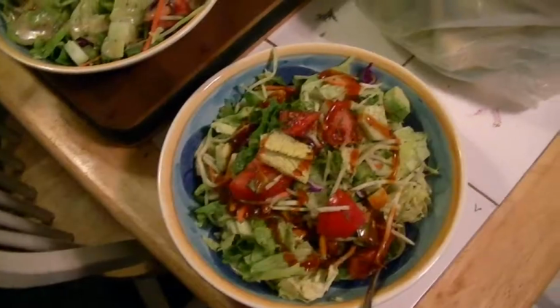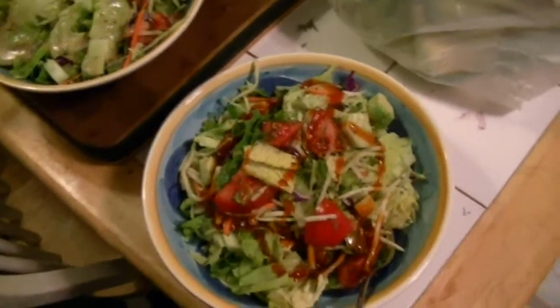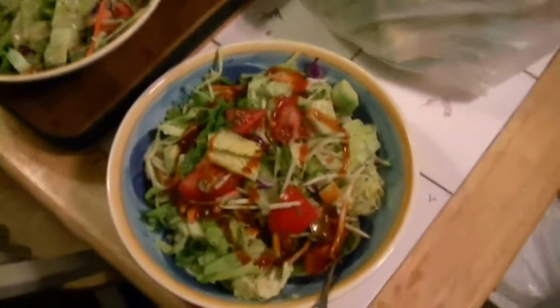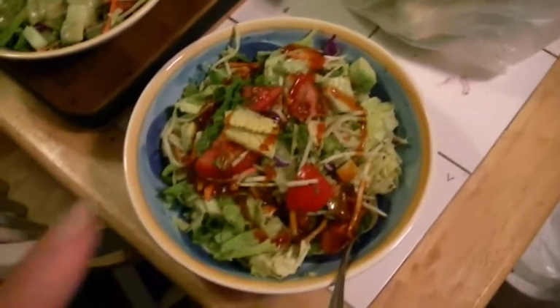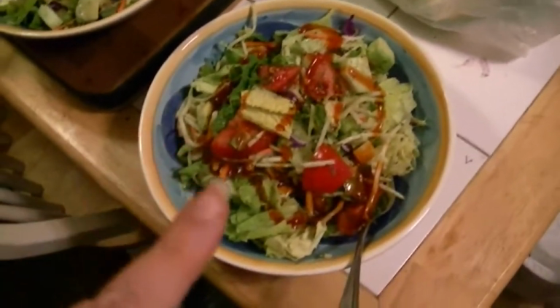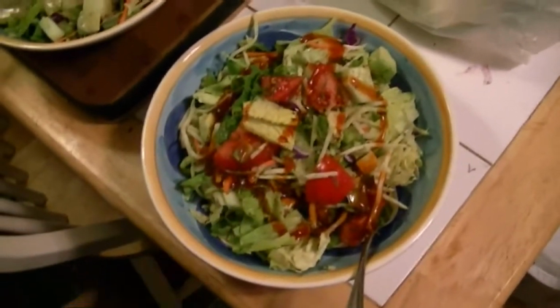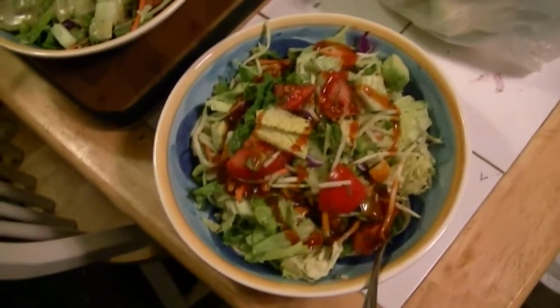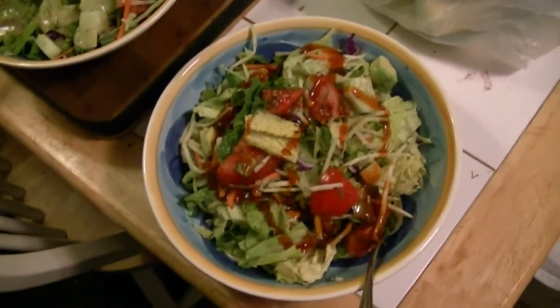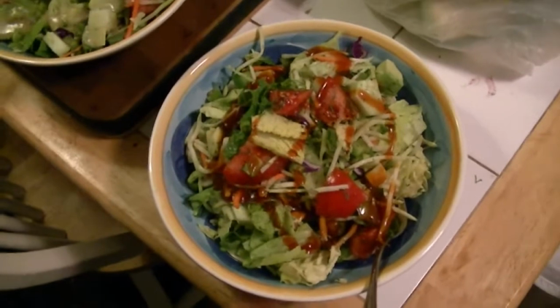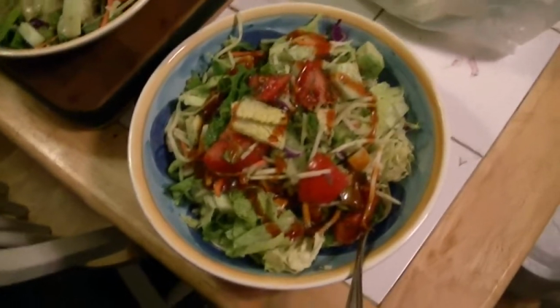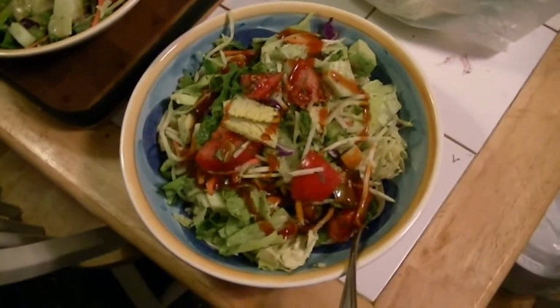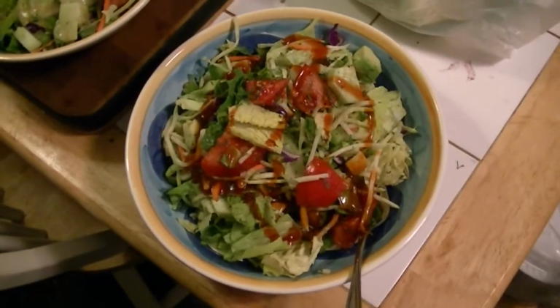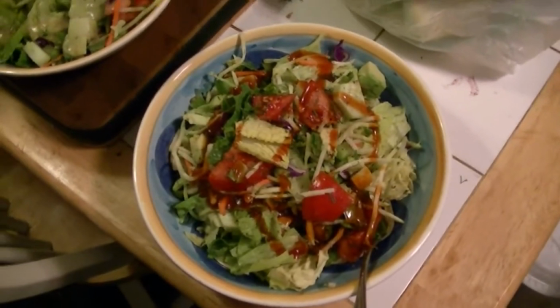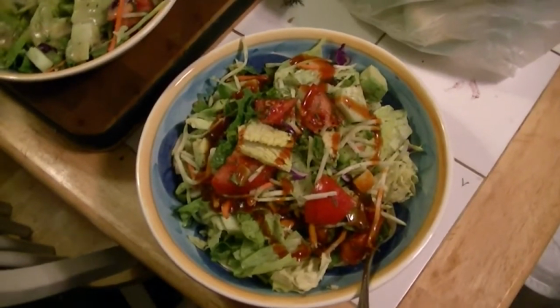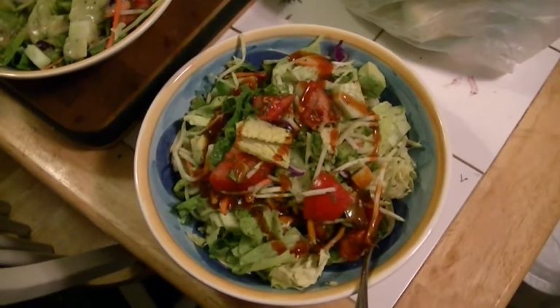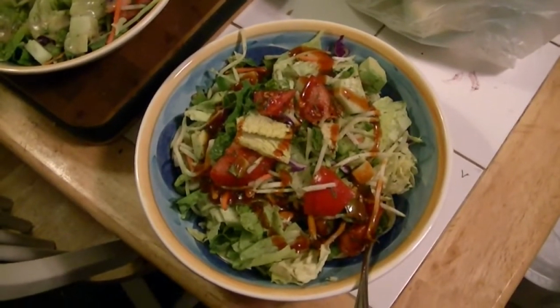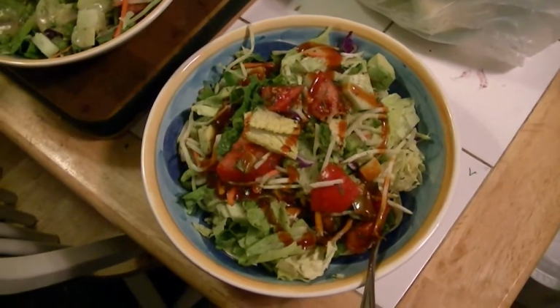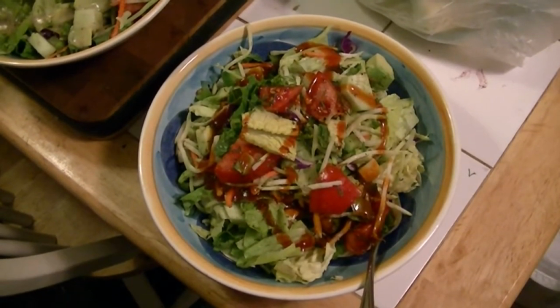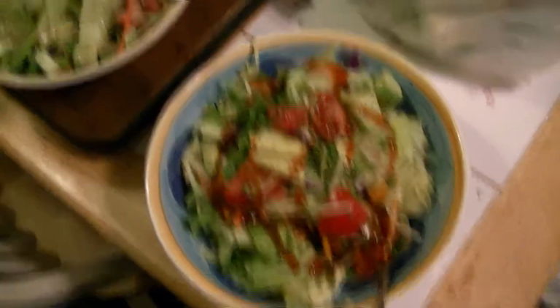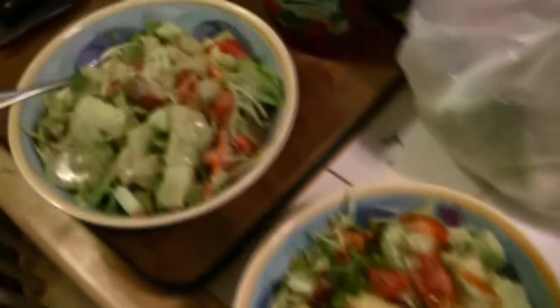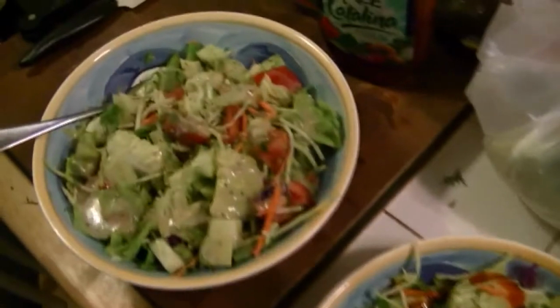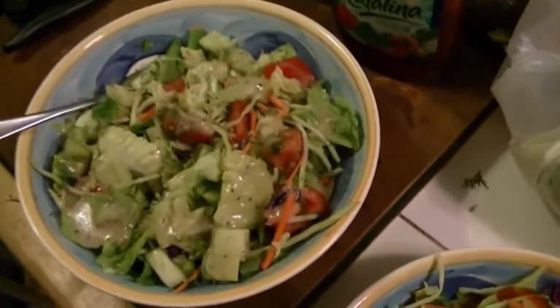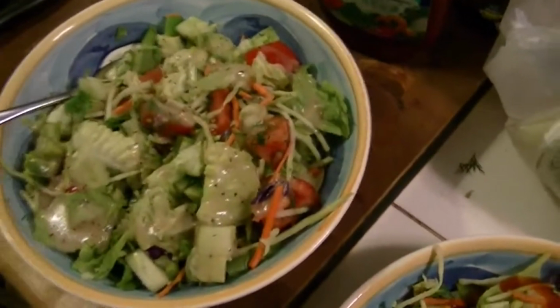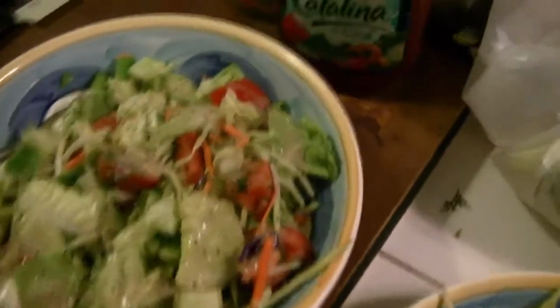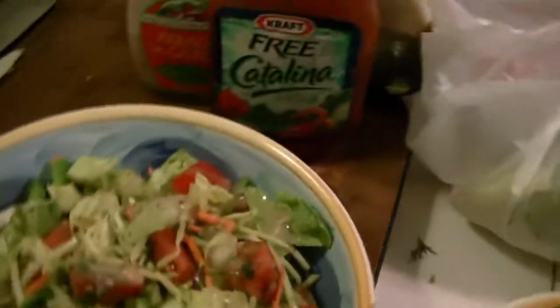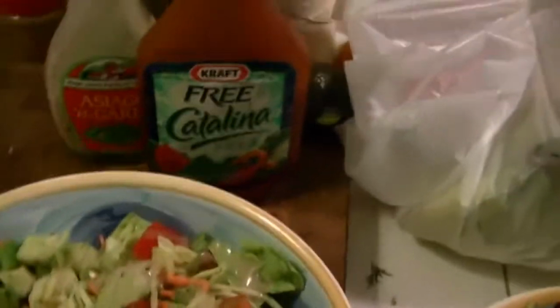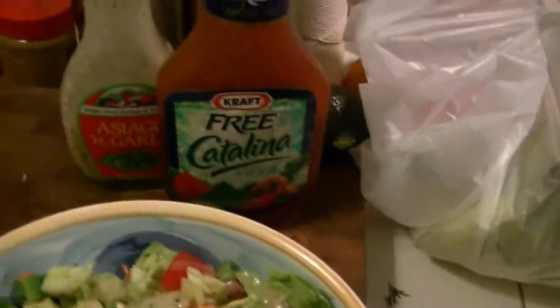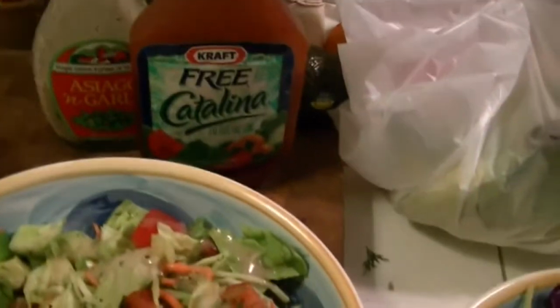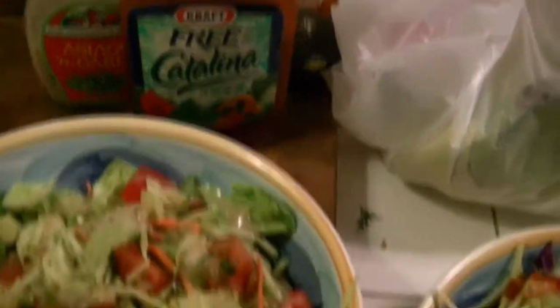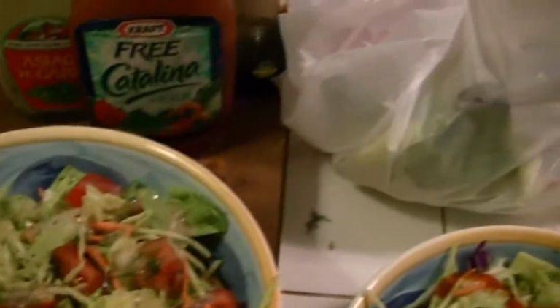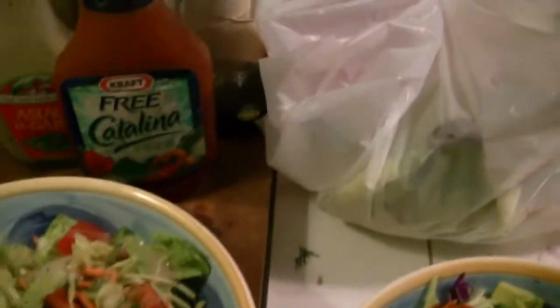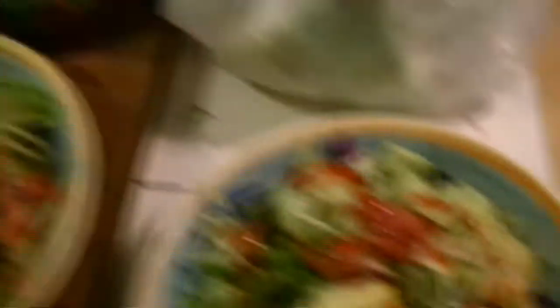We're starting out the meal with a giant salad with avocados, bibb lettuce, broccoli slaw, tomatoes, and cucumbers. I have asiago garlic dressing and Polly has Catalina.